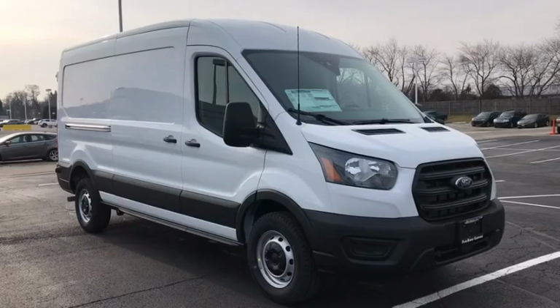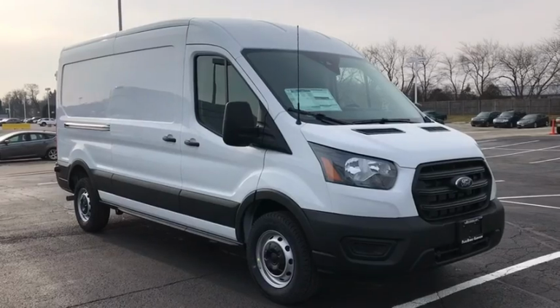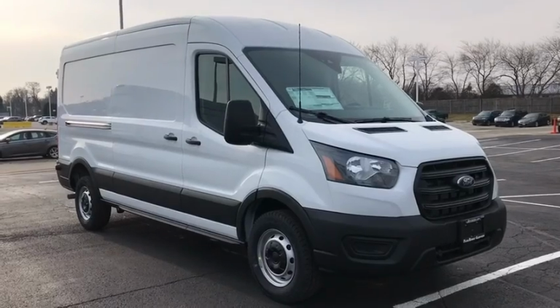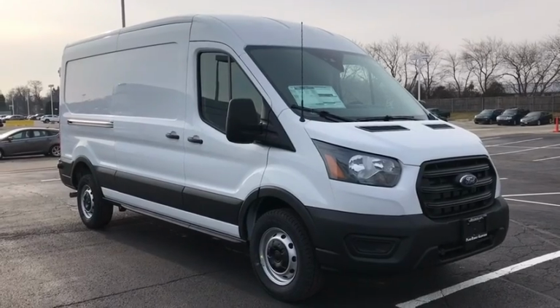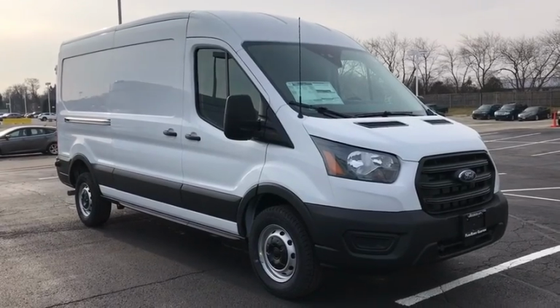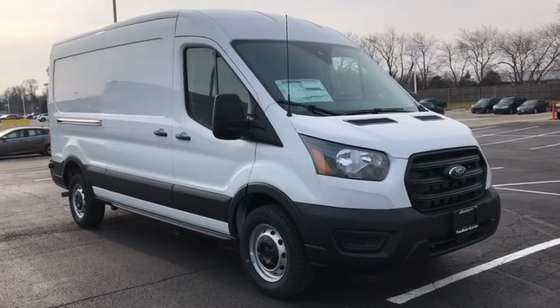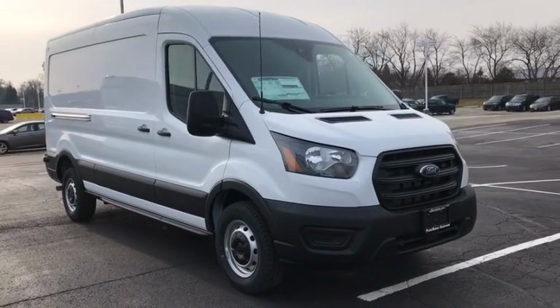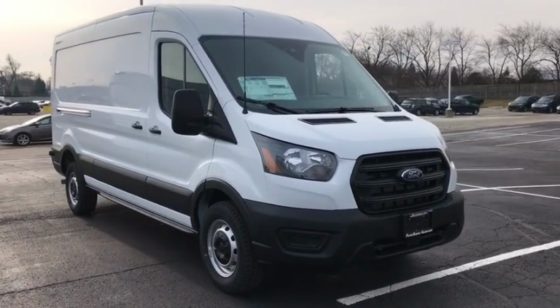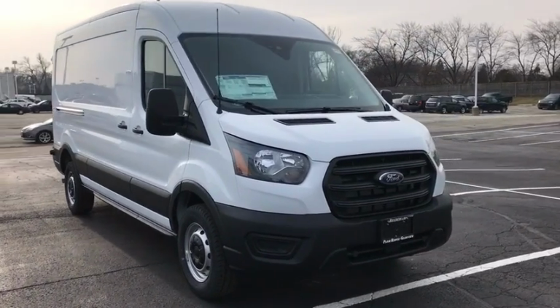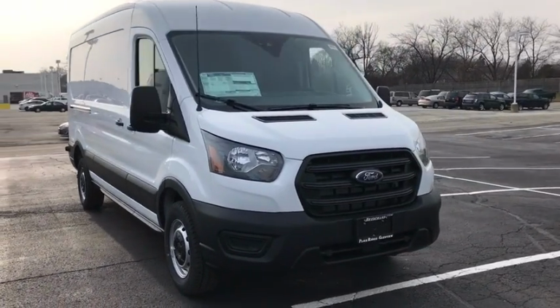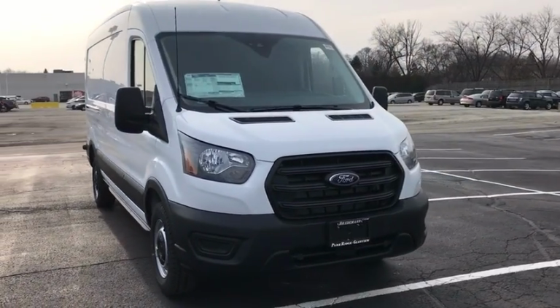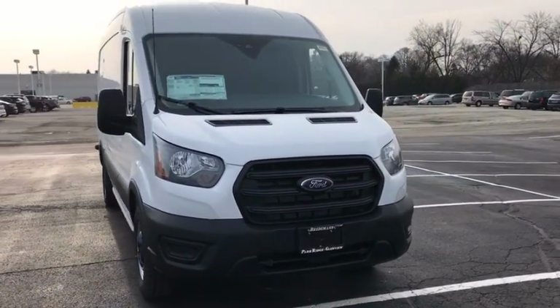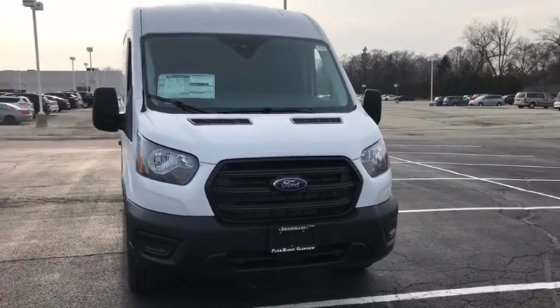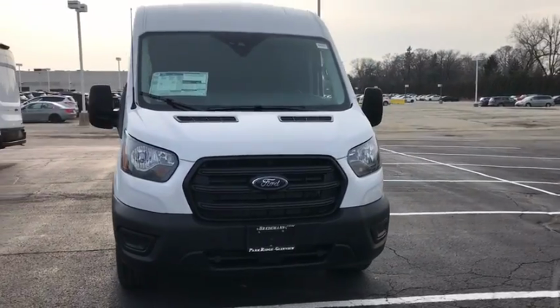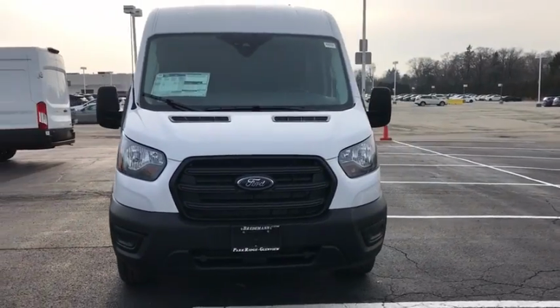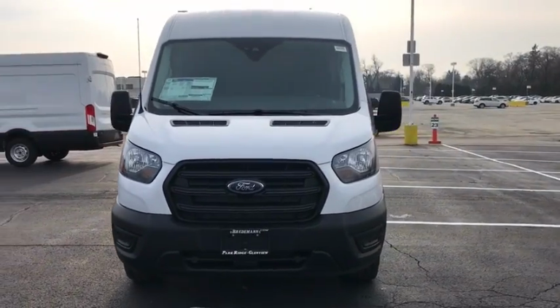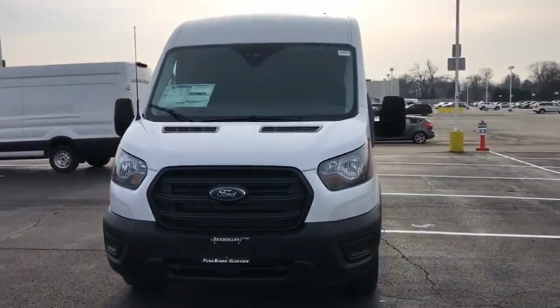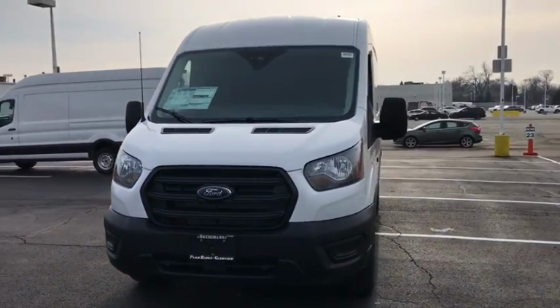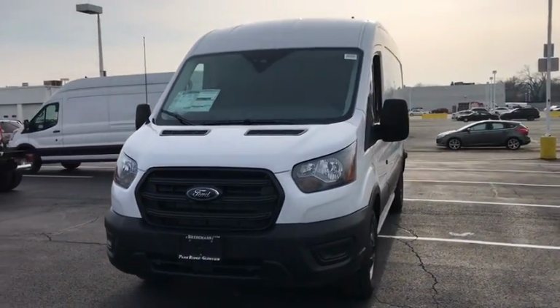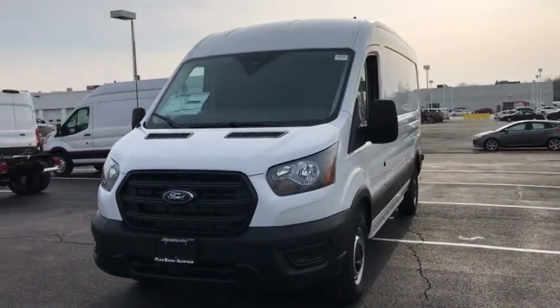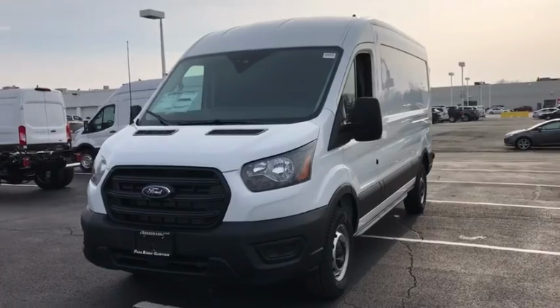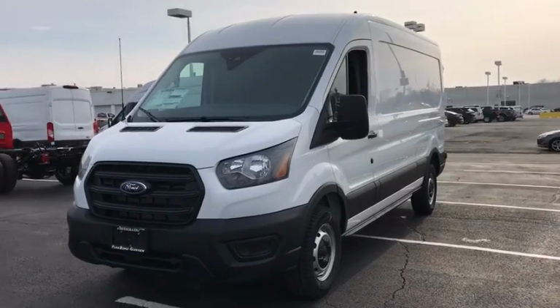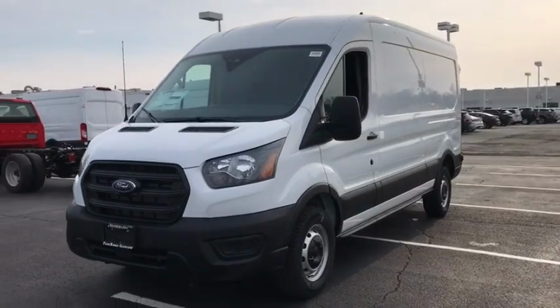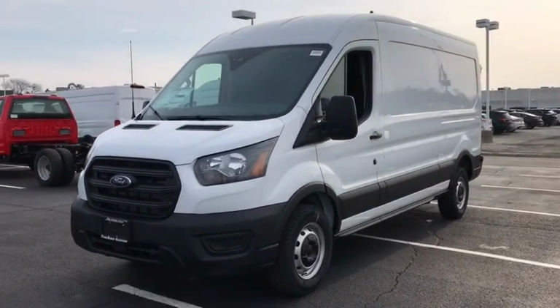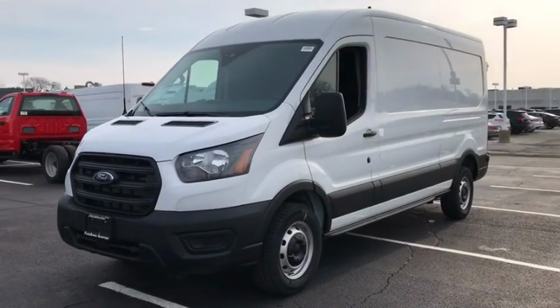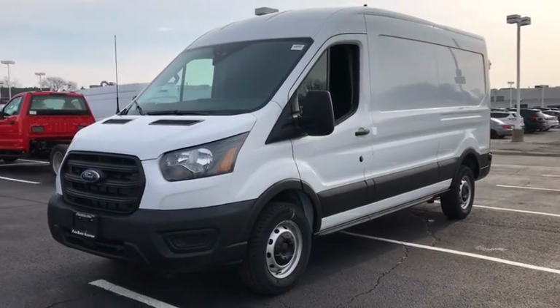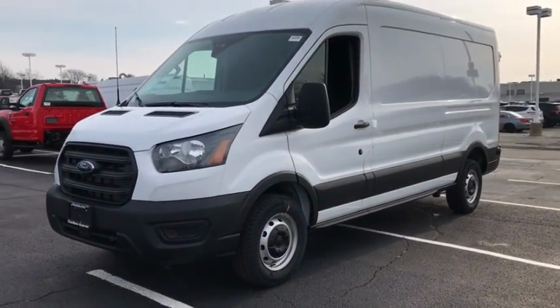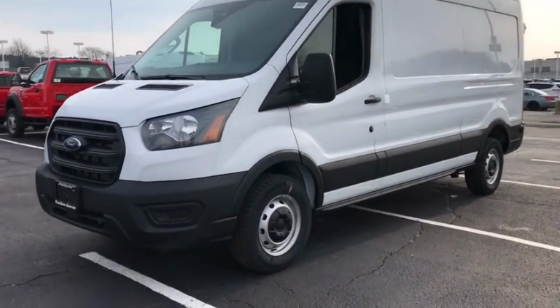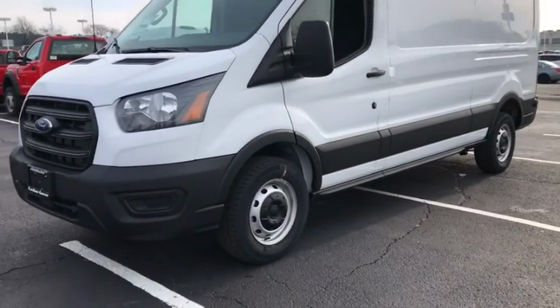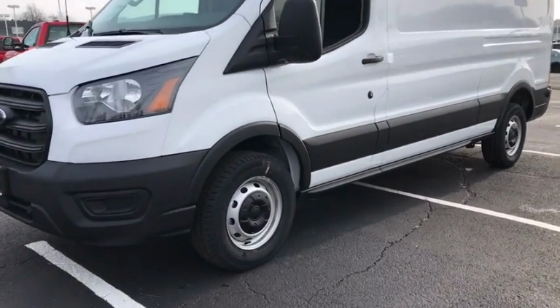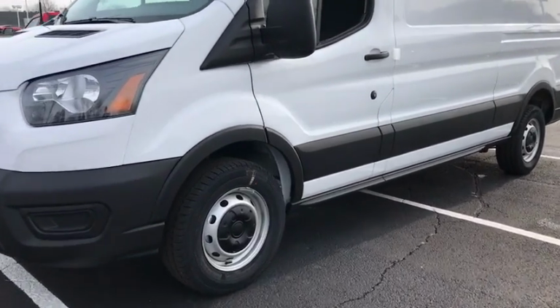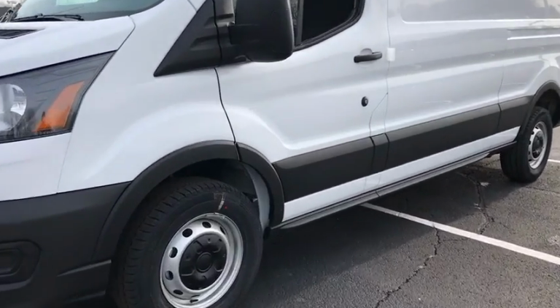Come test drive the 2020 Ford Transit 250. The Transit 250 comes in numerous configurations, impressive payload, and towing capacities. It is comfortable and easy to drive.